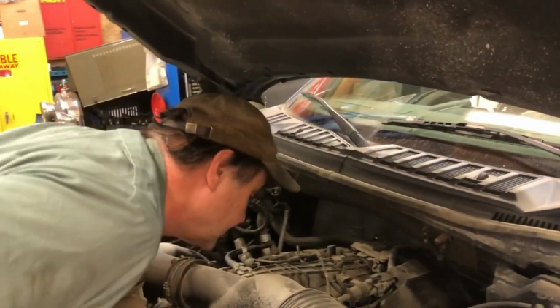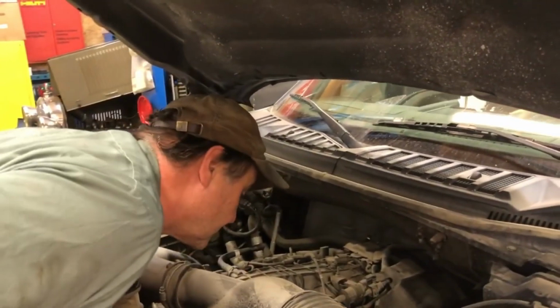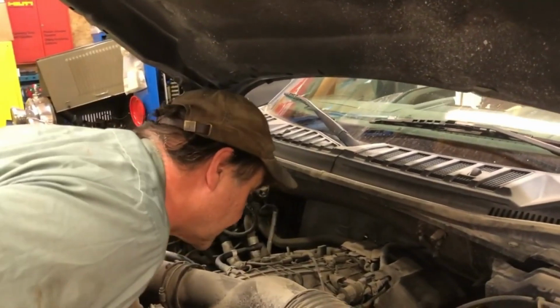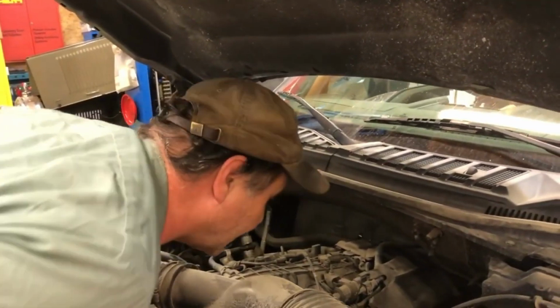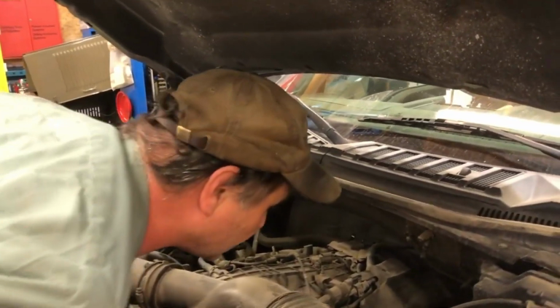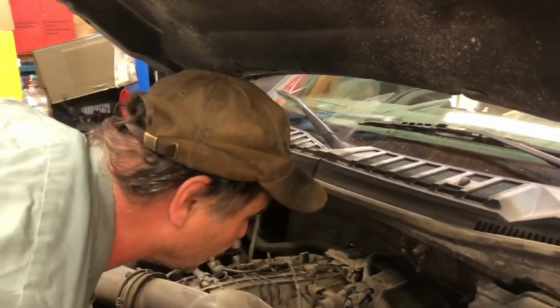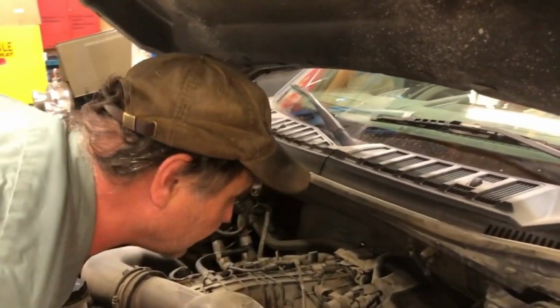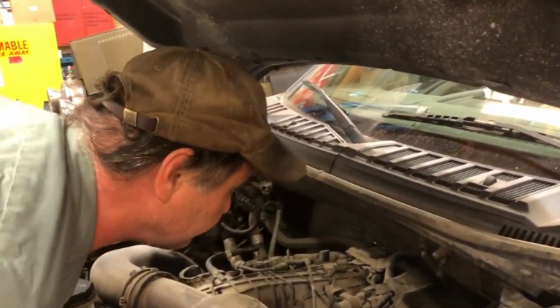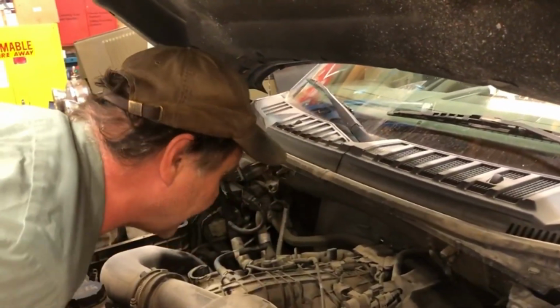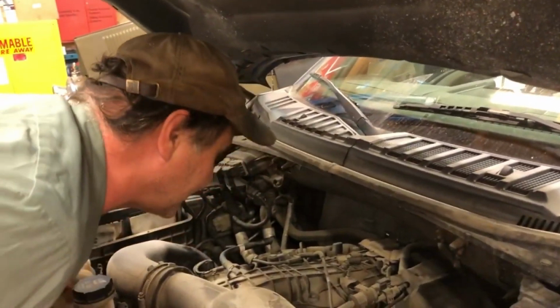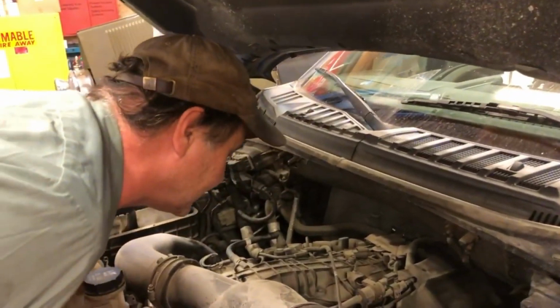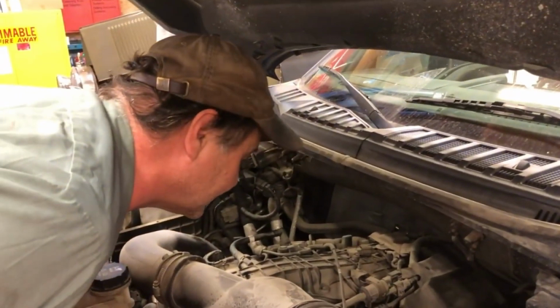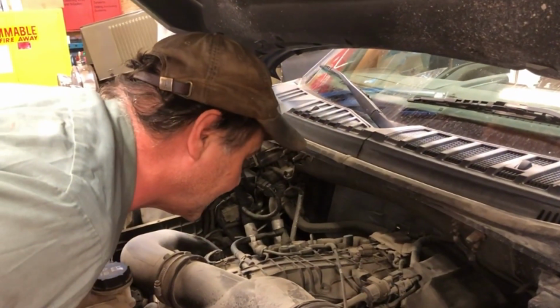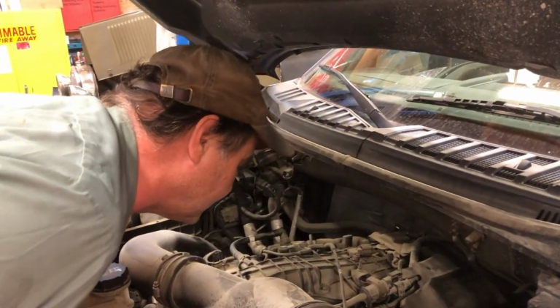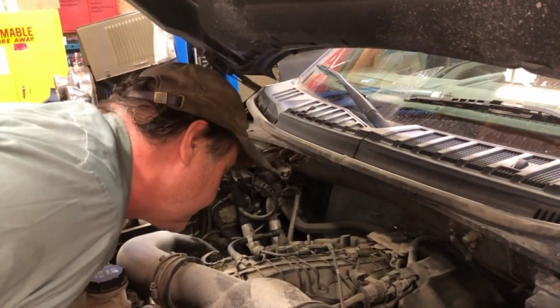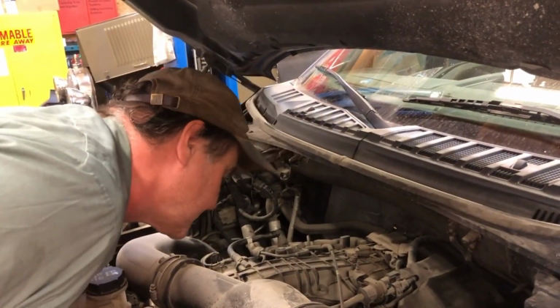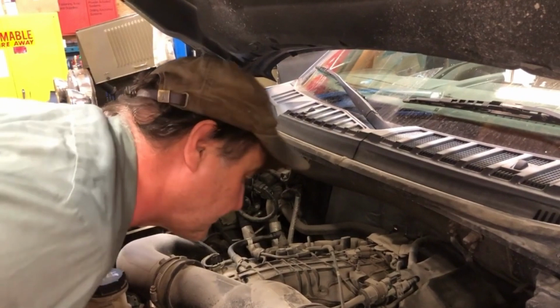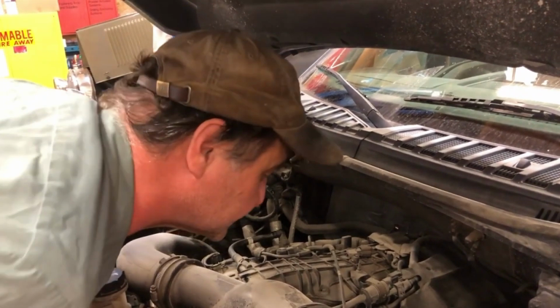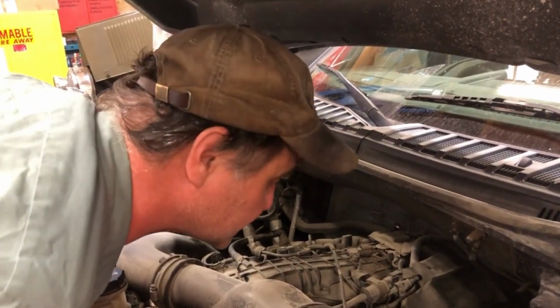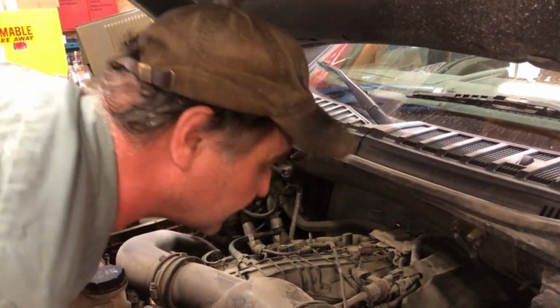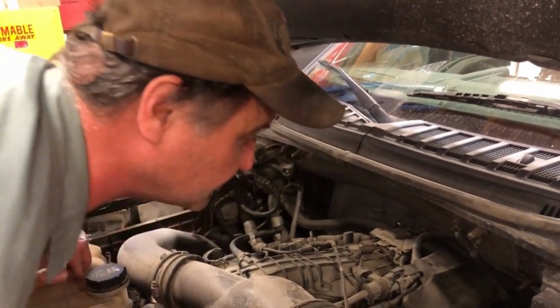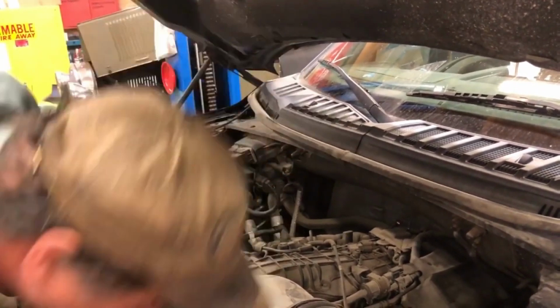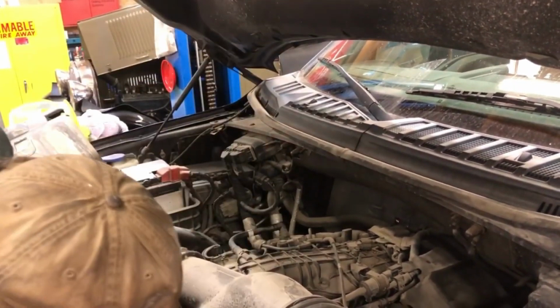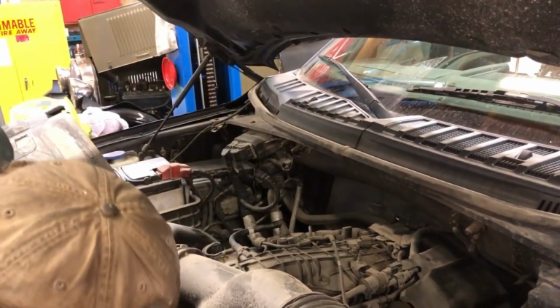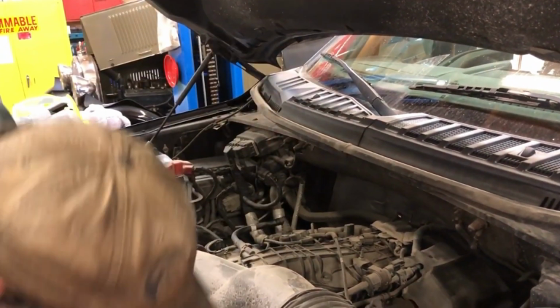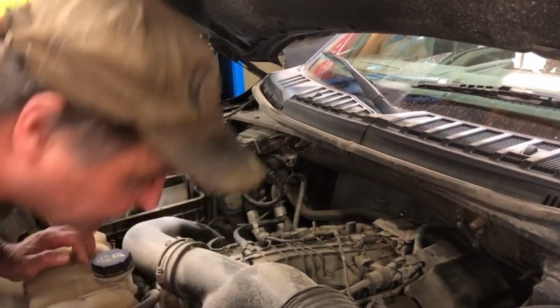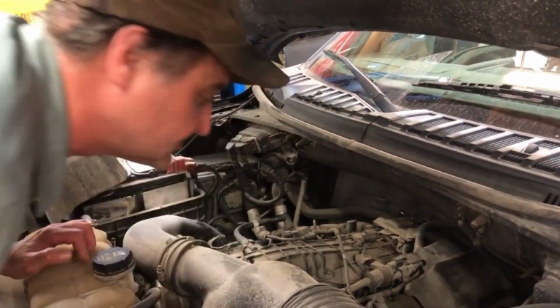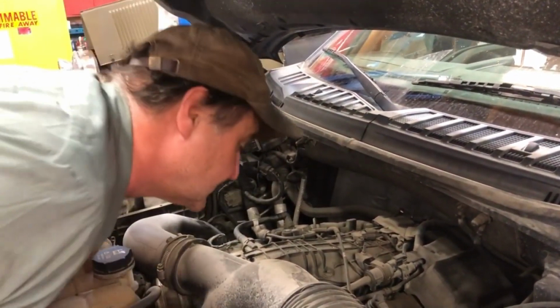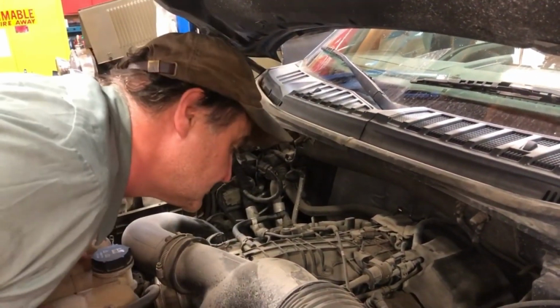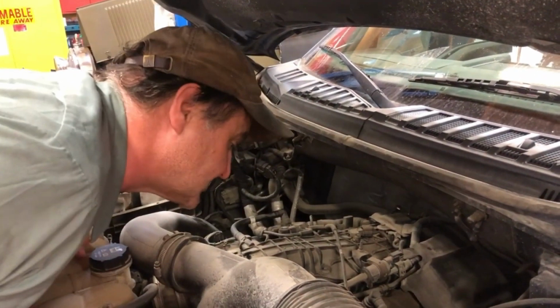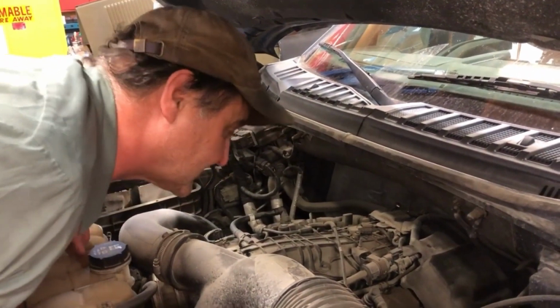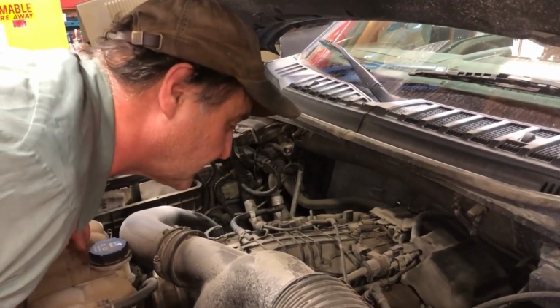So we're gonna pull a coil pack and we're probably gonna change the plug too. And hopefully the check engine light goes away.